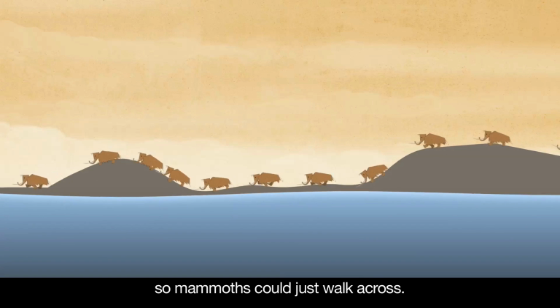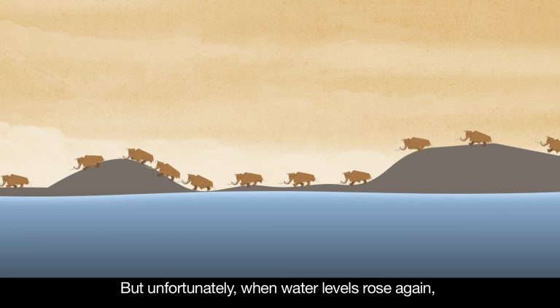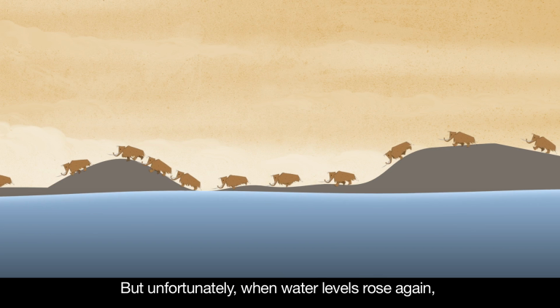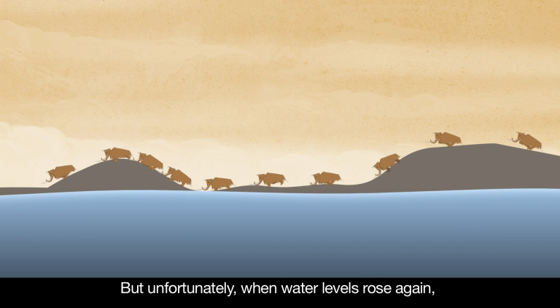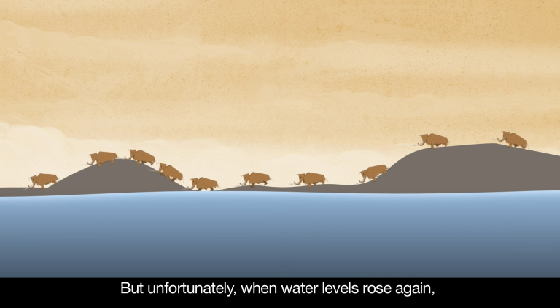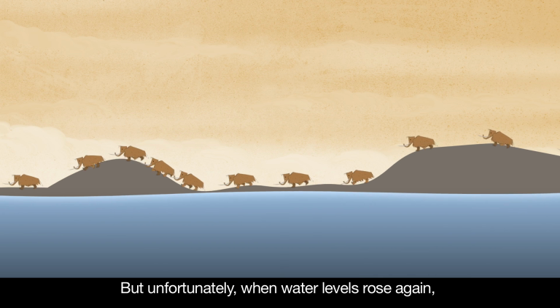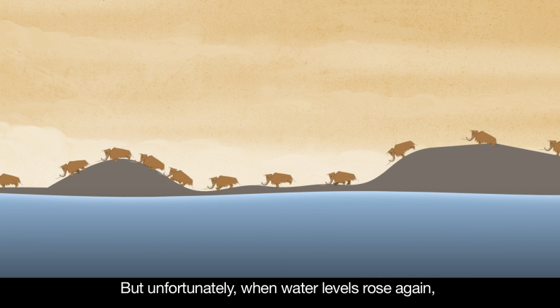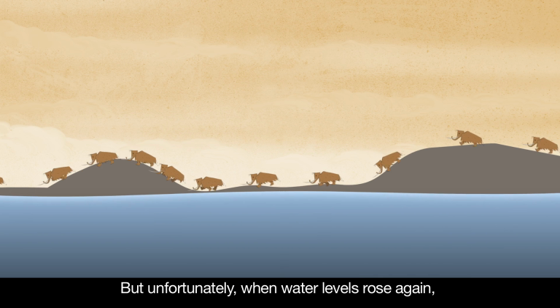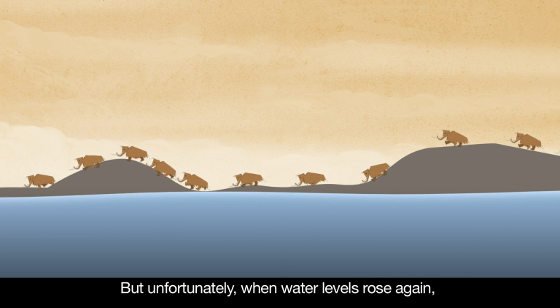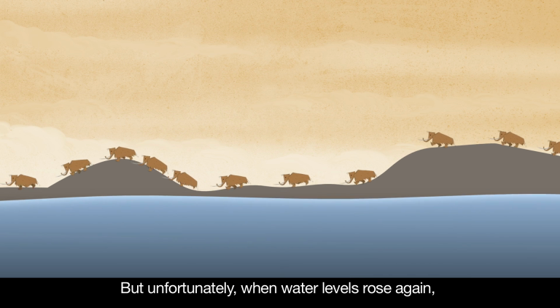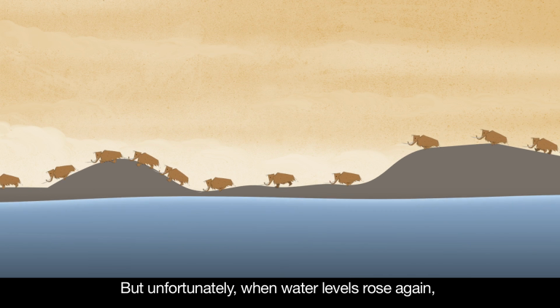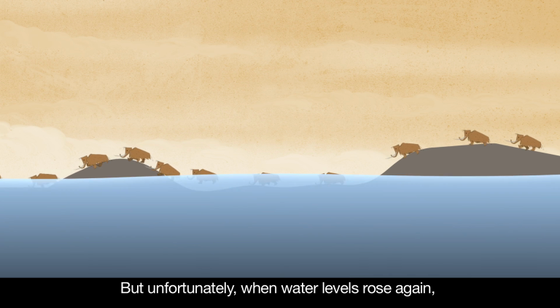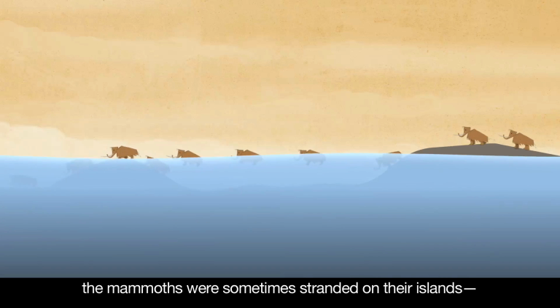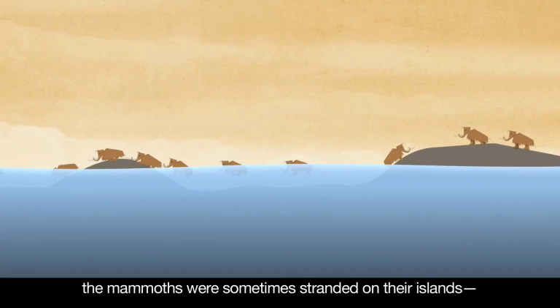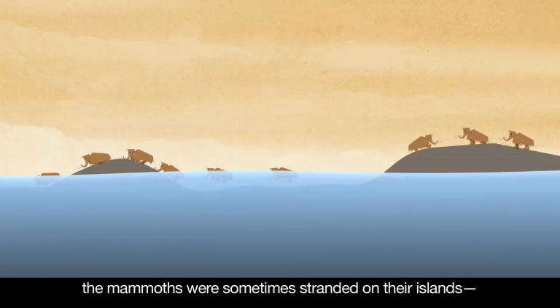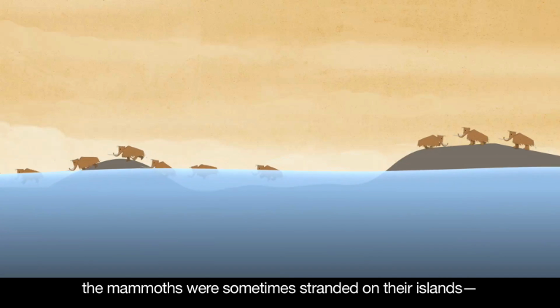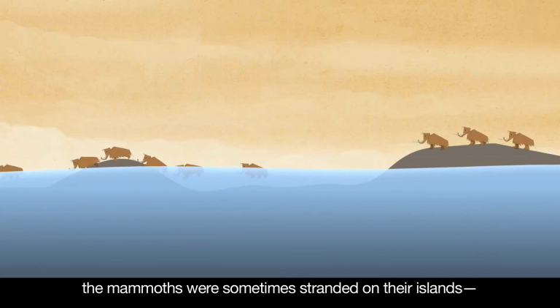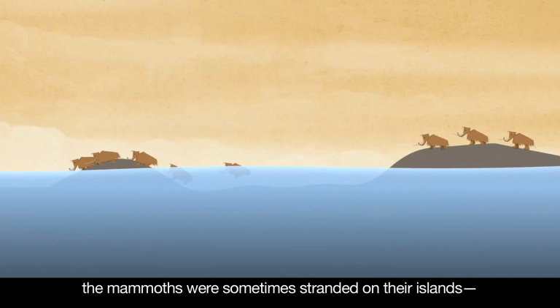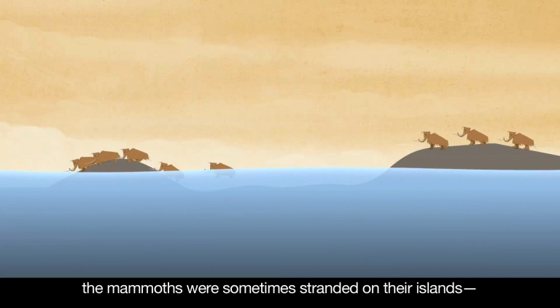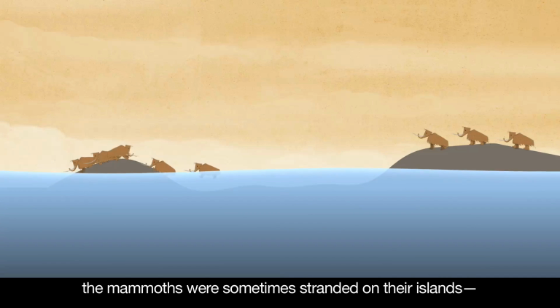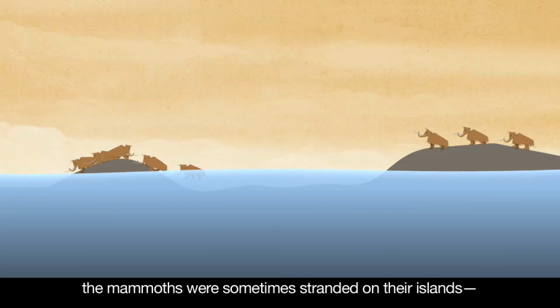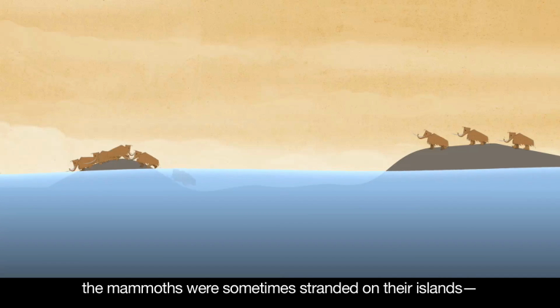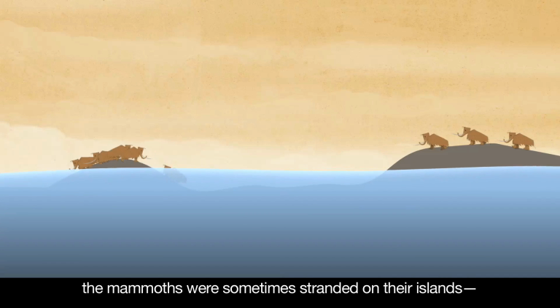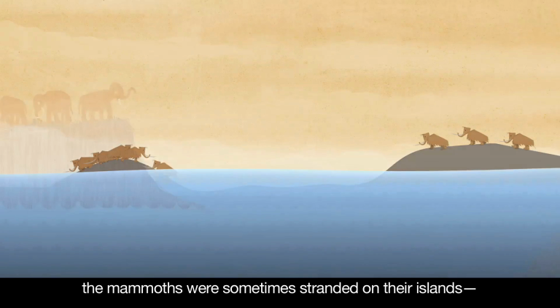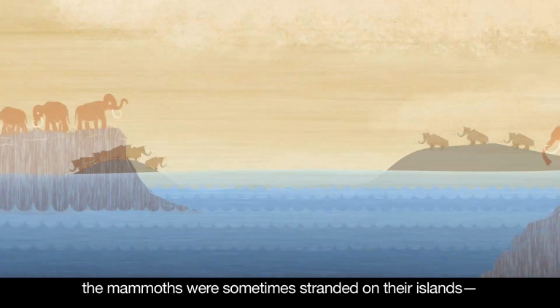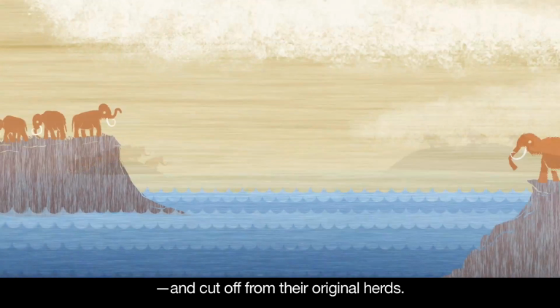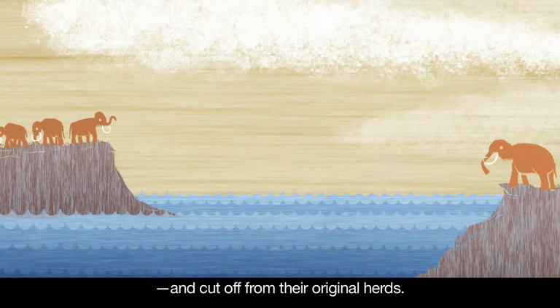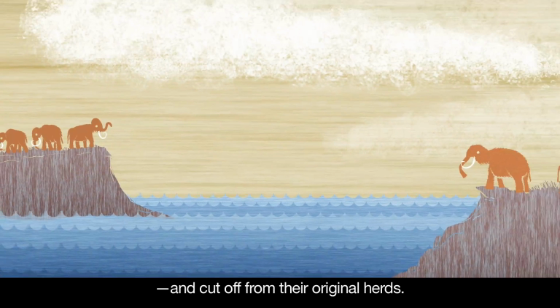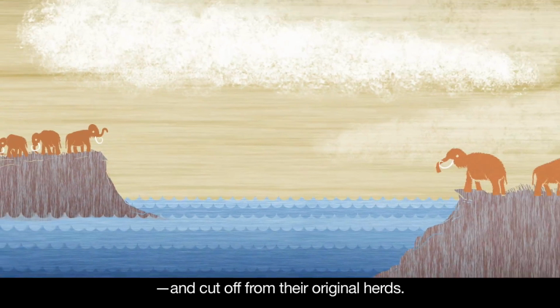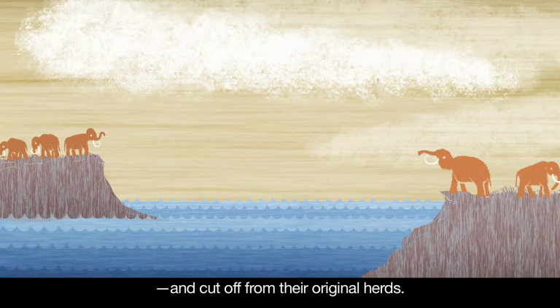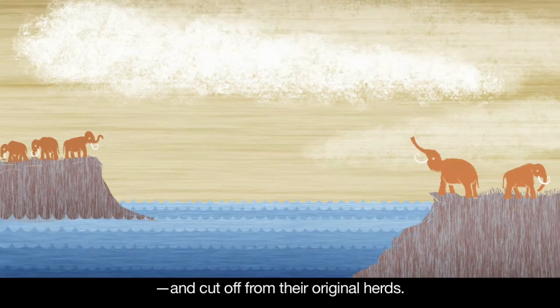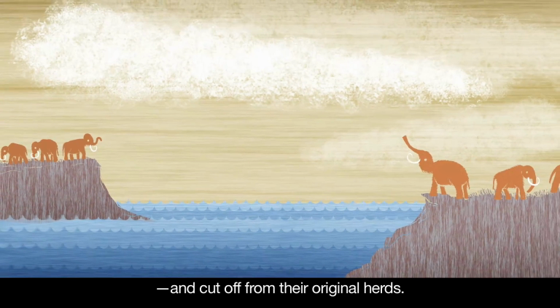But unfortunately, when water levels rose again, the mammoths were sometimes stranded on their islands and cut off from their original herds.